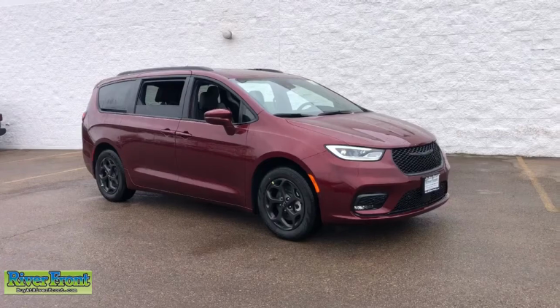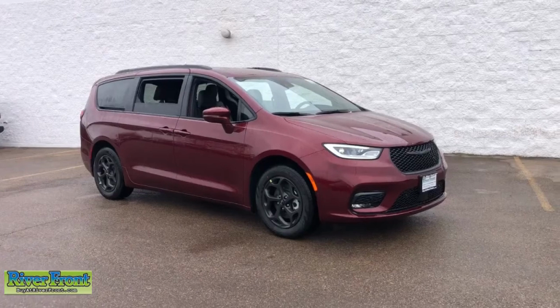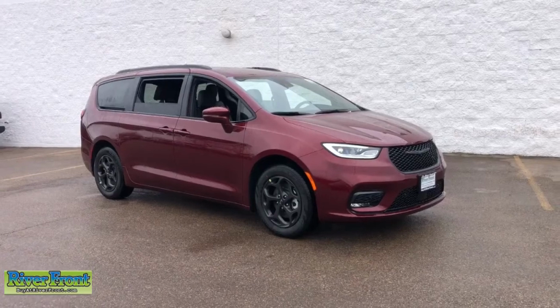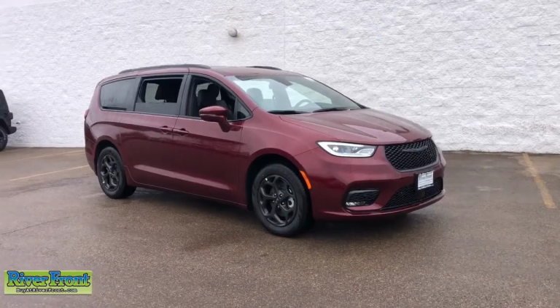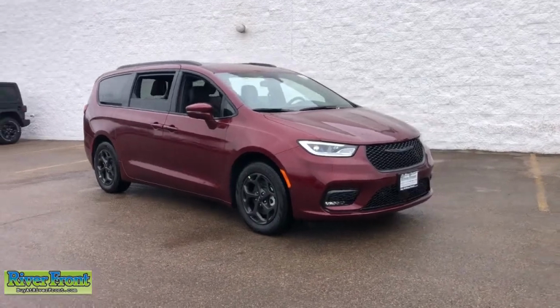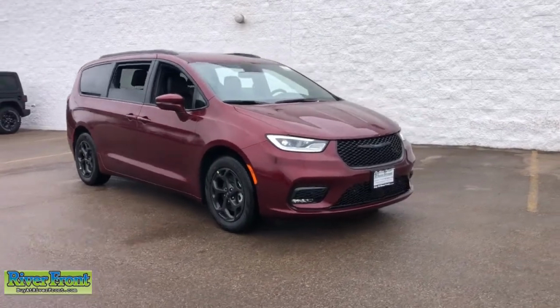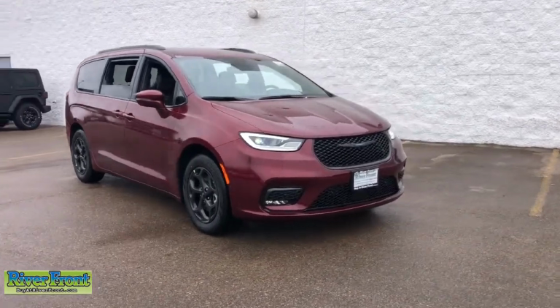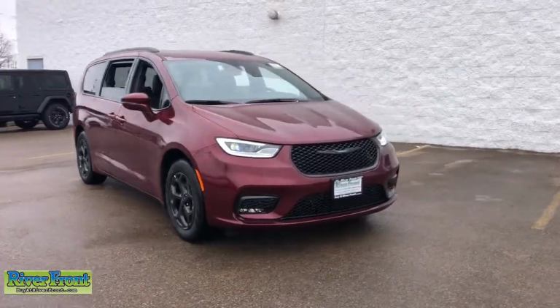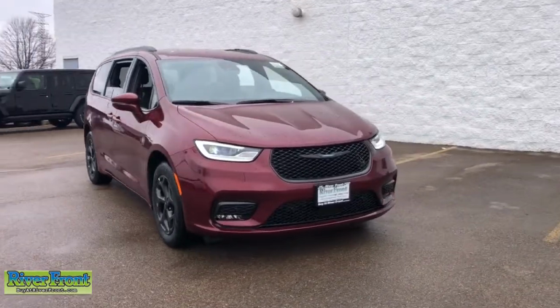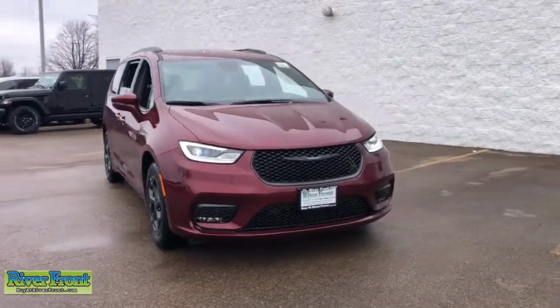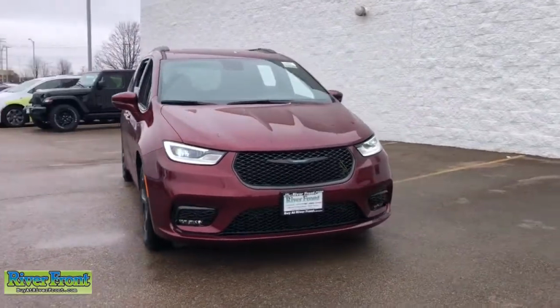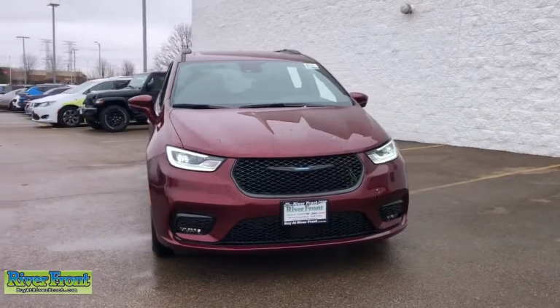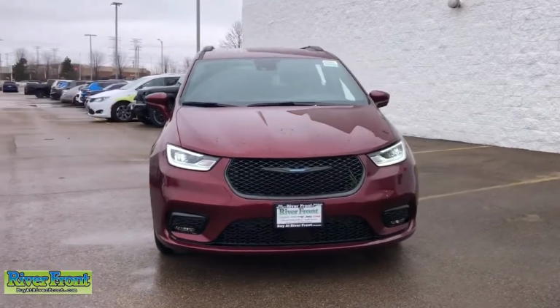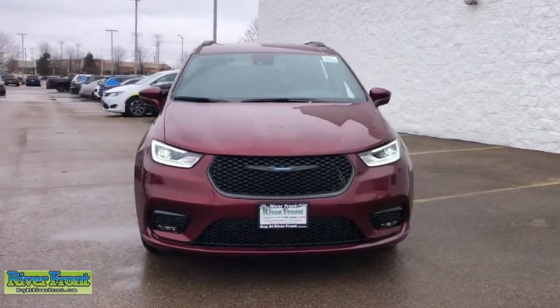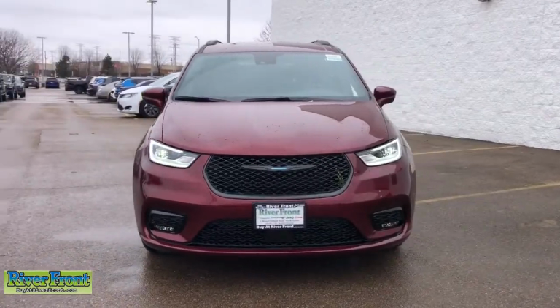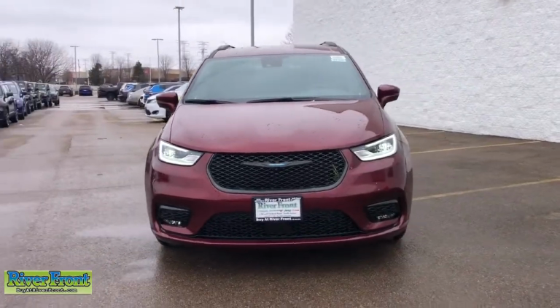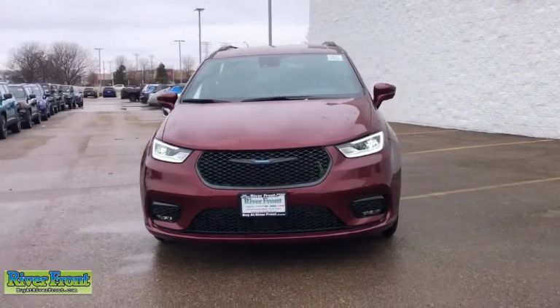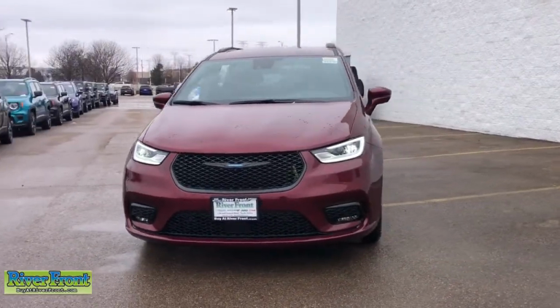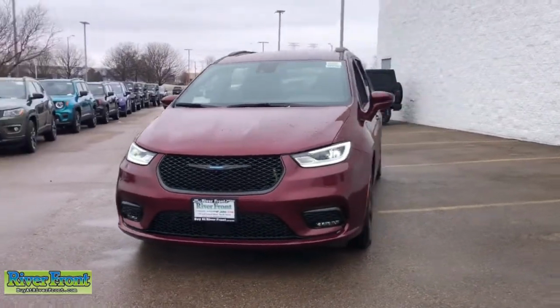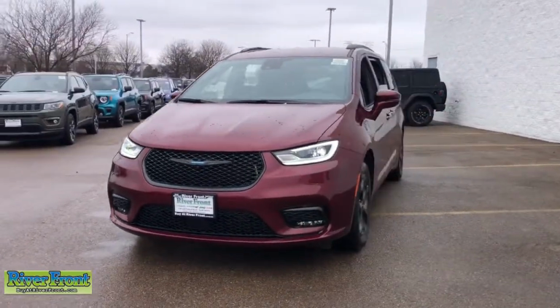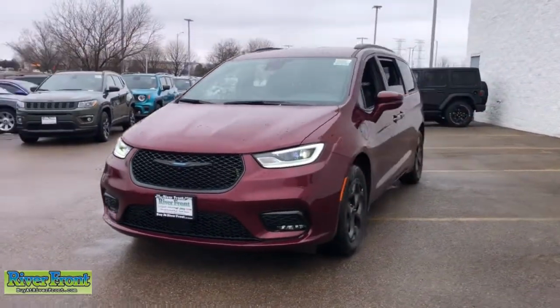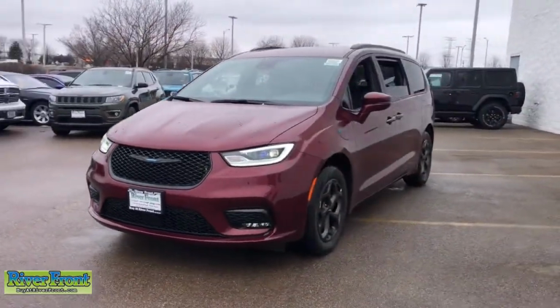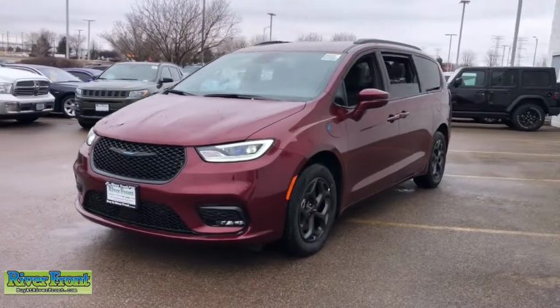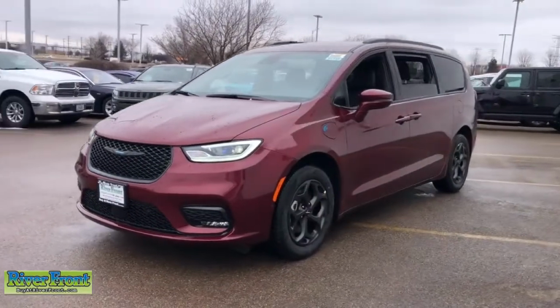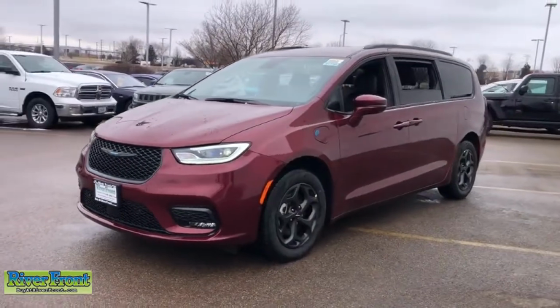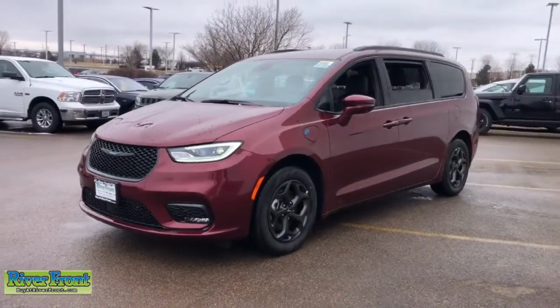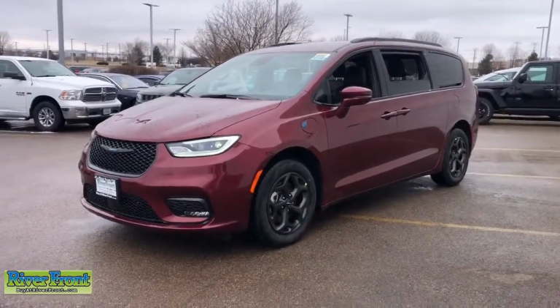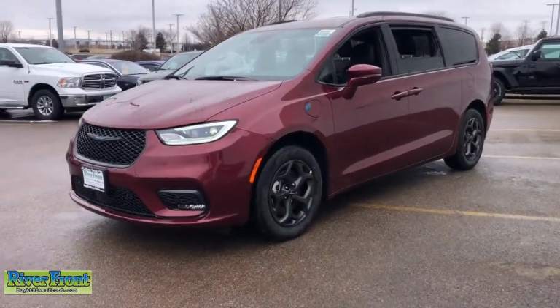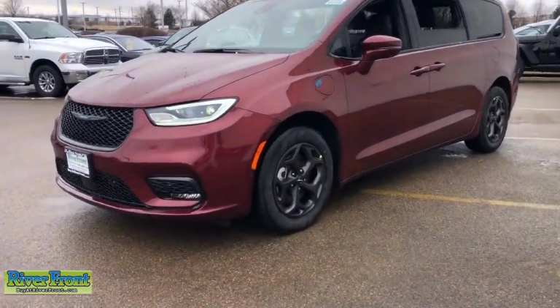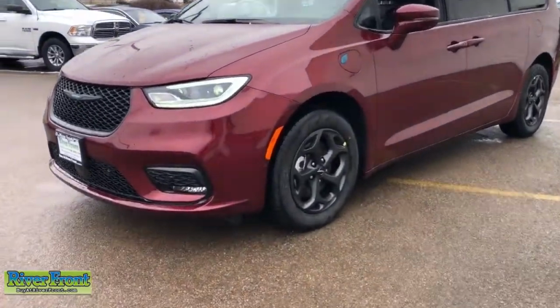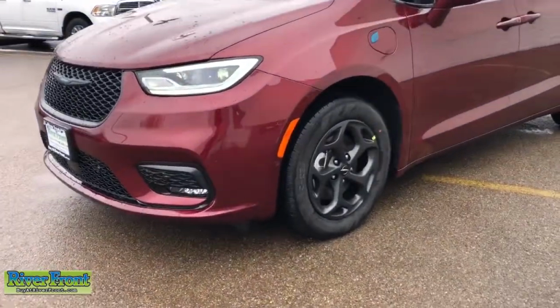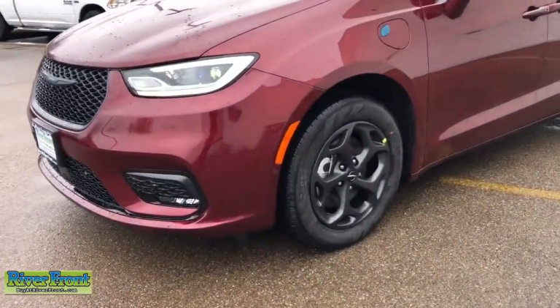Get acquainted with the 2021 Chrysler Pacifica. The Pacifica is the ideal family hauler, loaded with safety features and tech-focused amenities. It's powerful, quiet, agile, and offers flexible seating configurations.